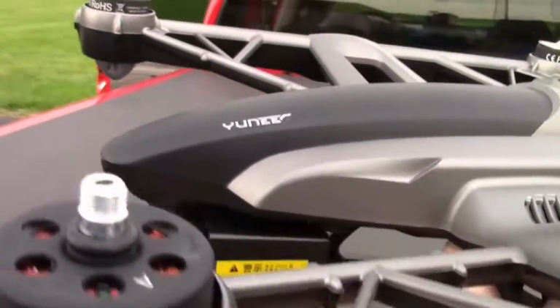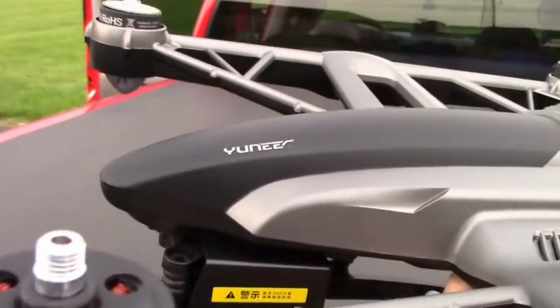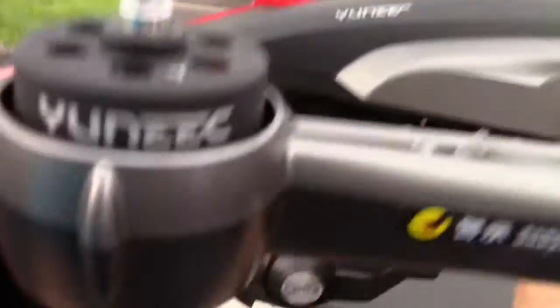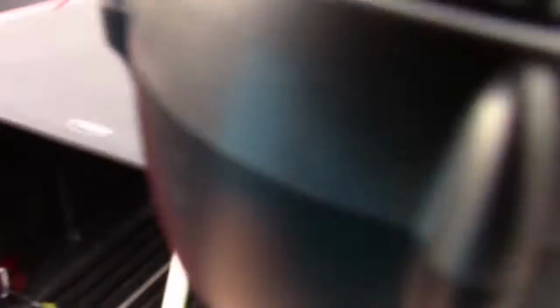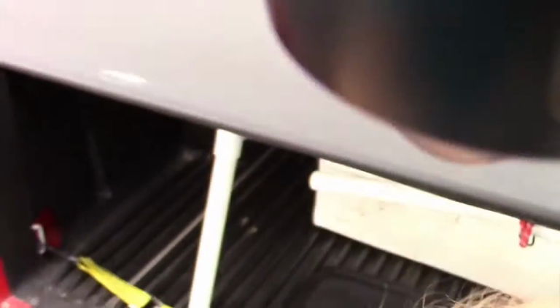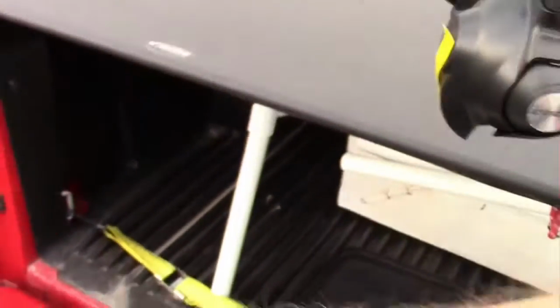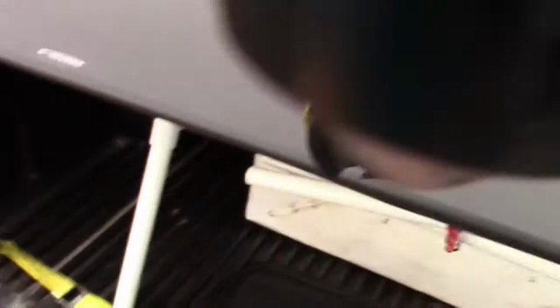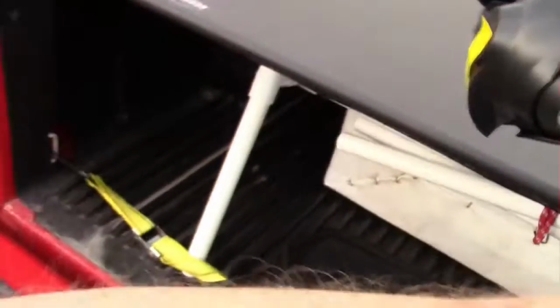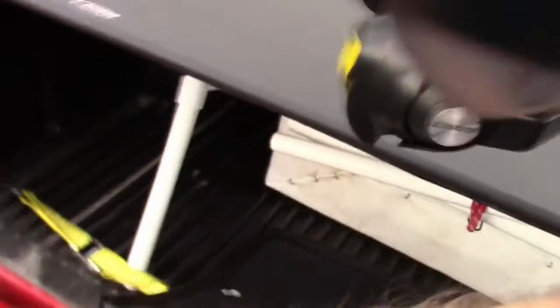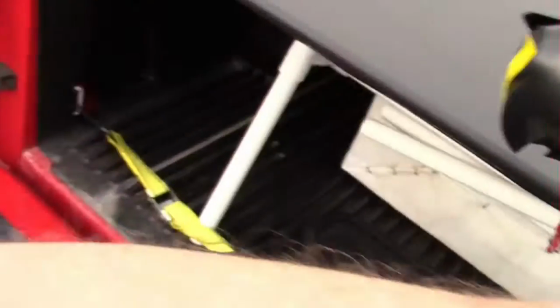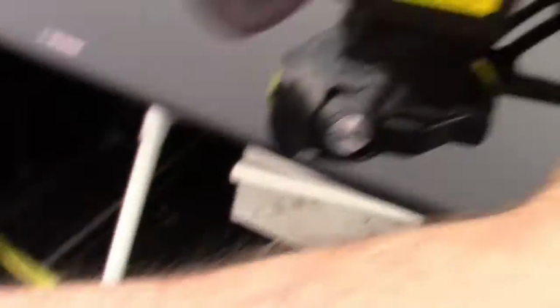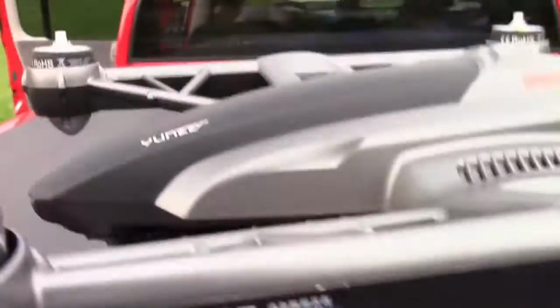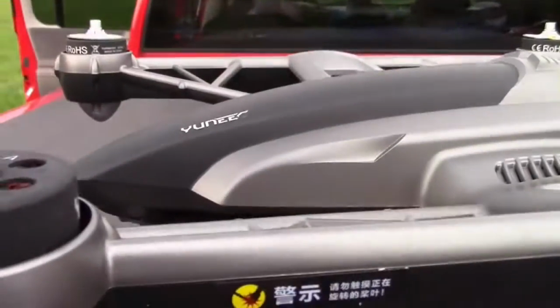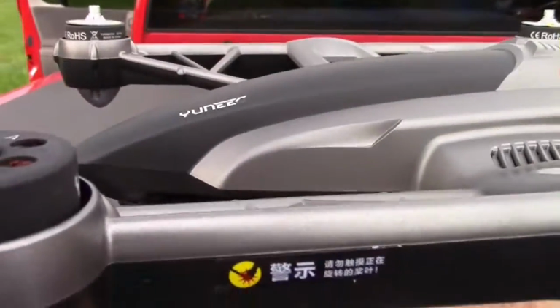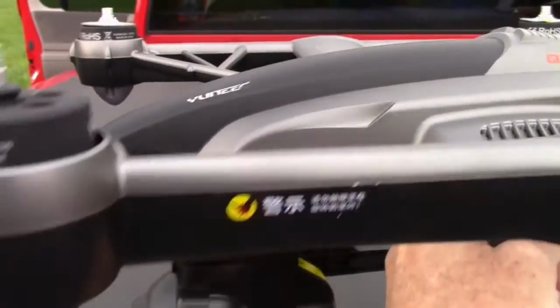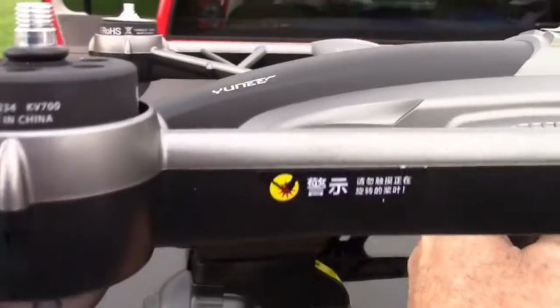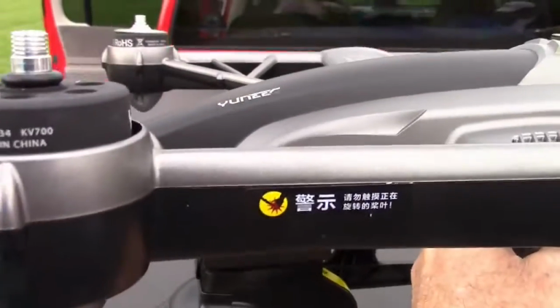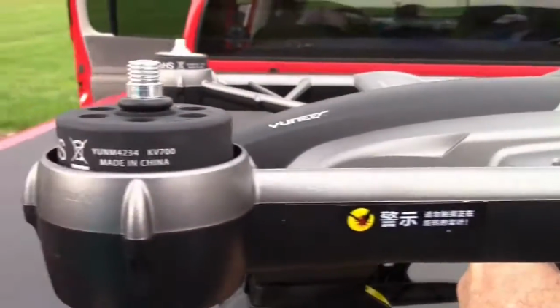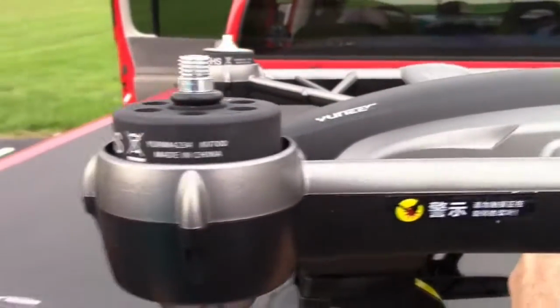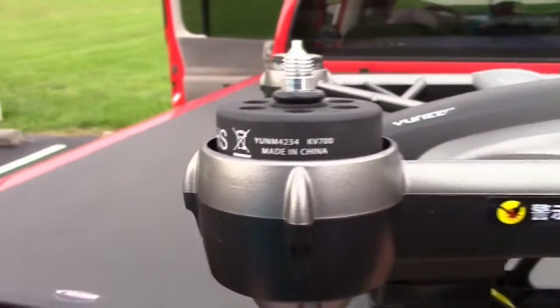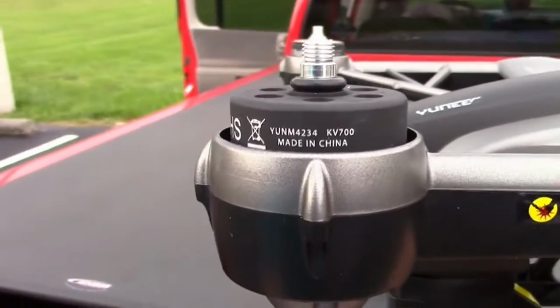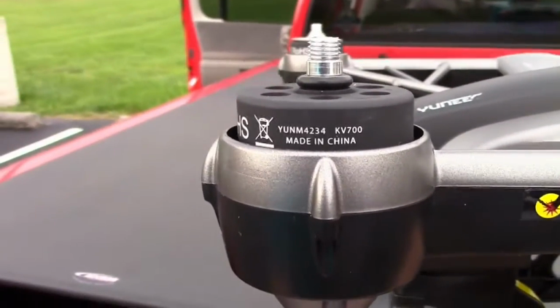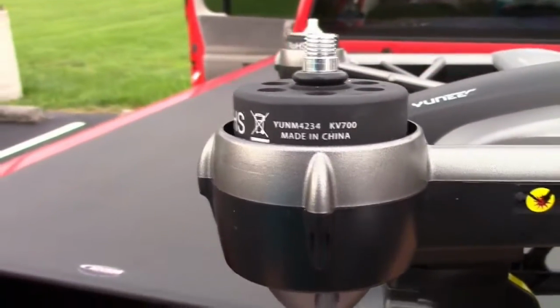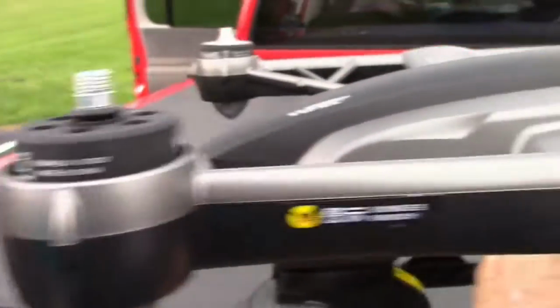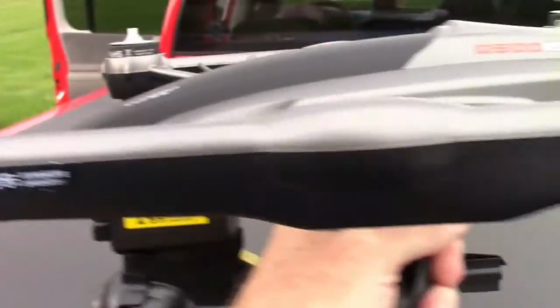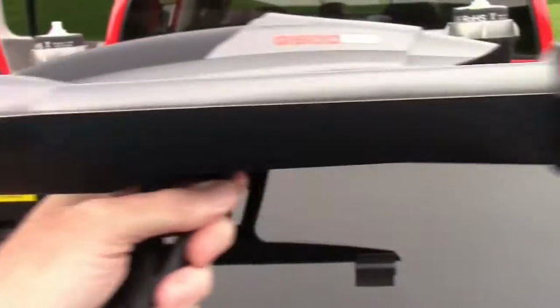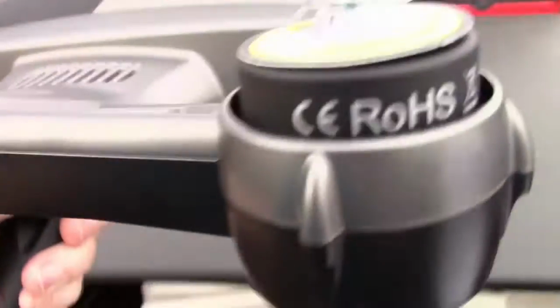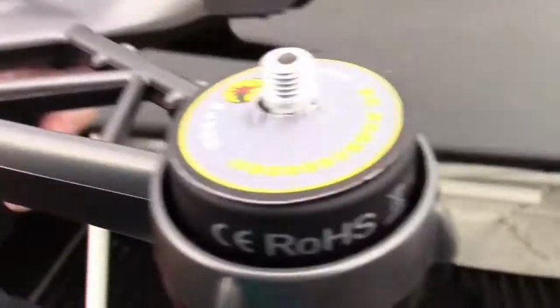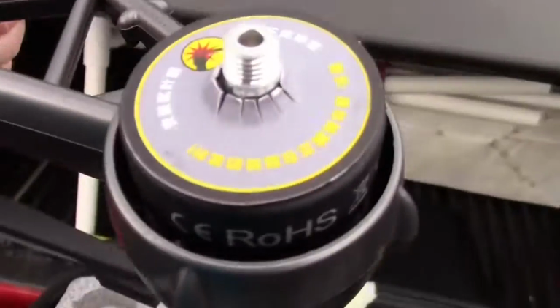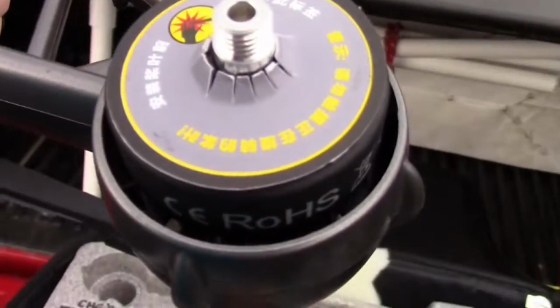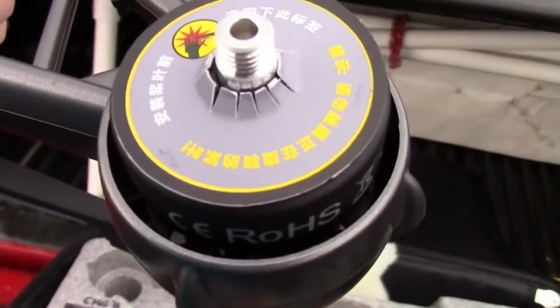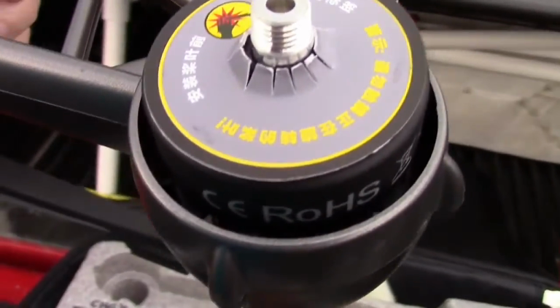Let's see the motors — I'm going to set it back down. The motors don't really say anything except 'made in China,' so I don't know what size they are.